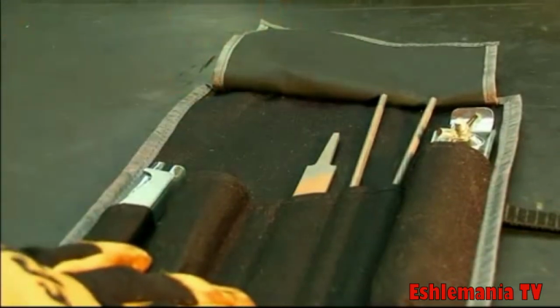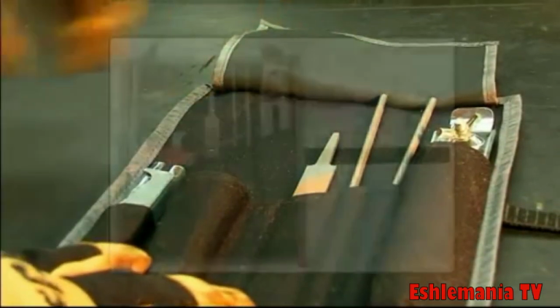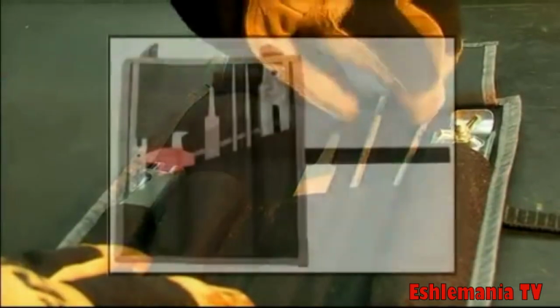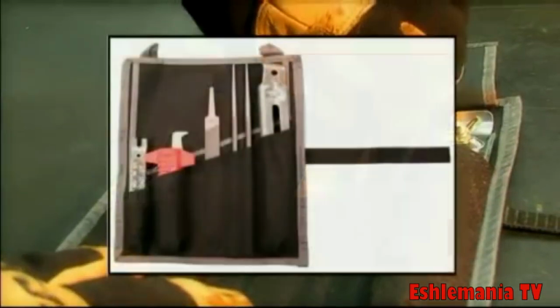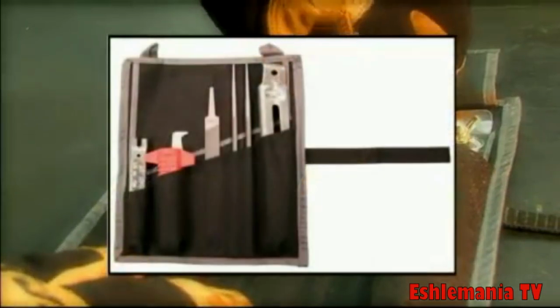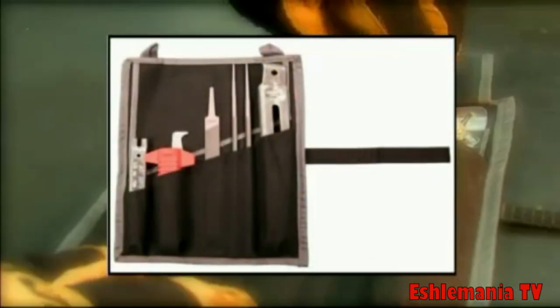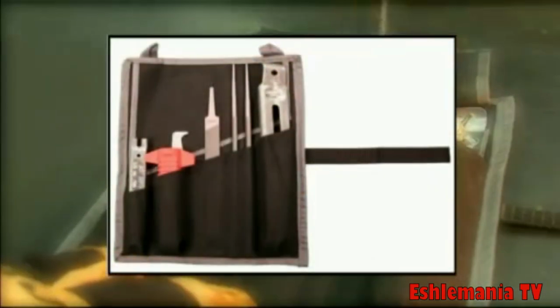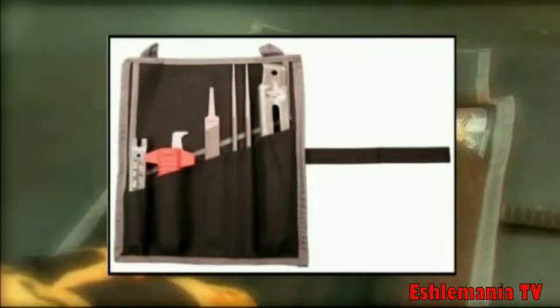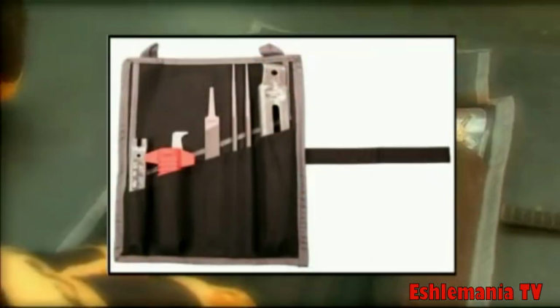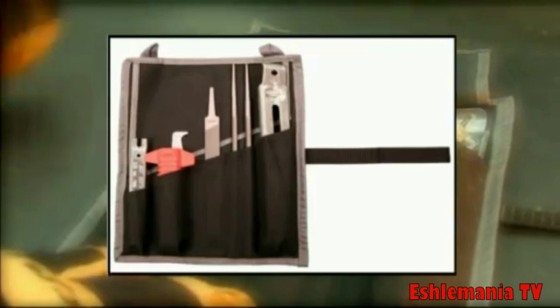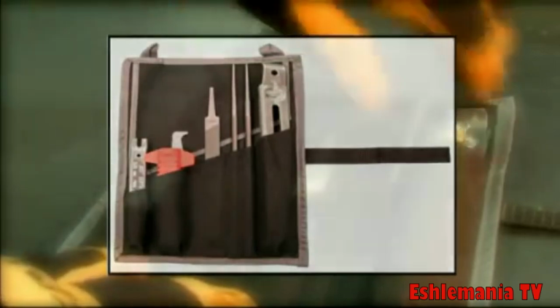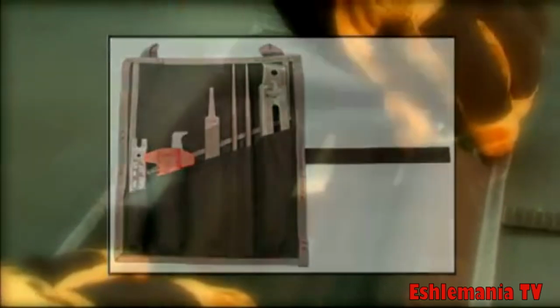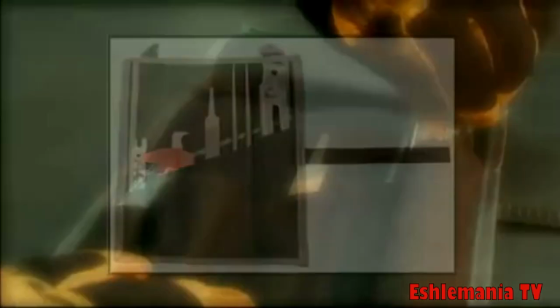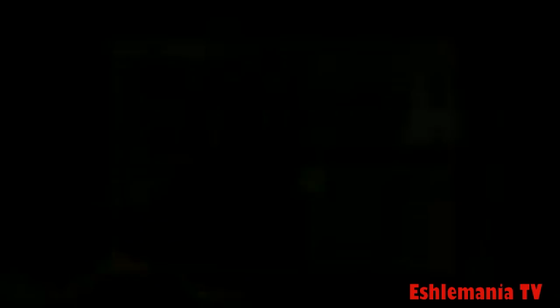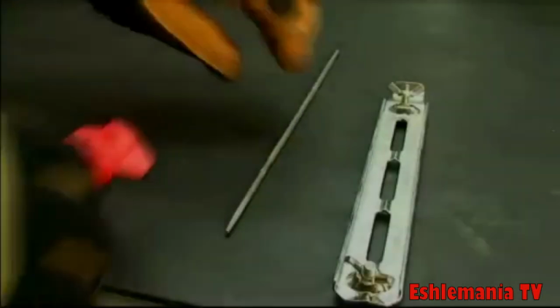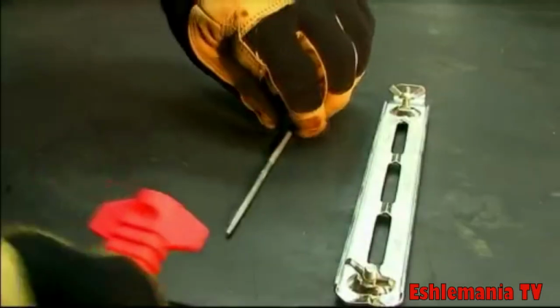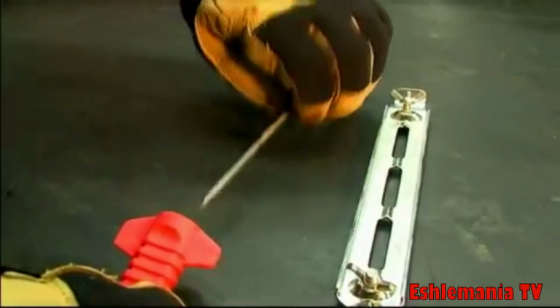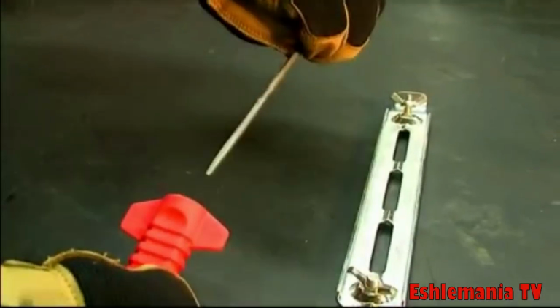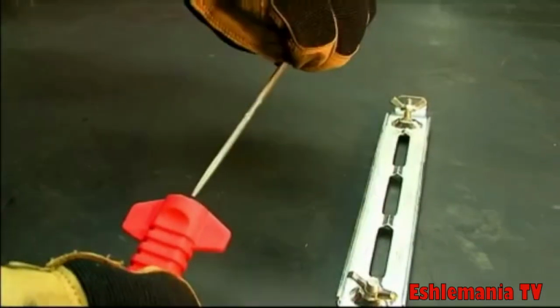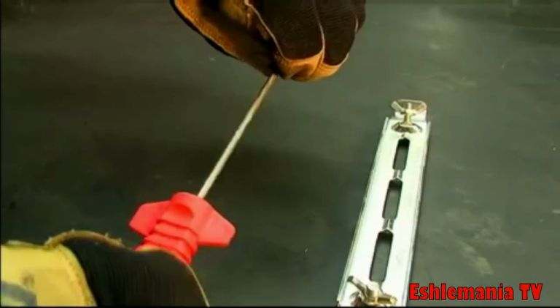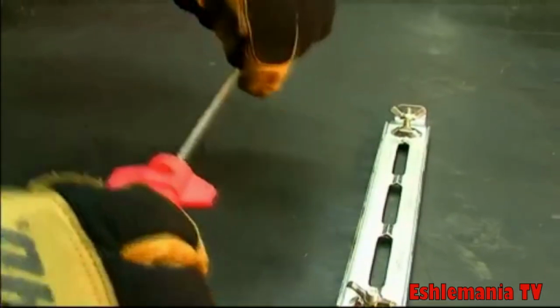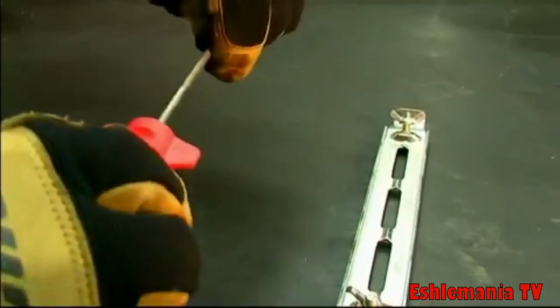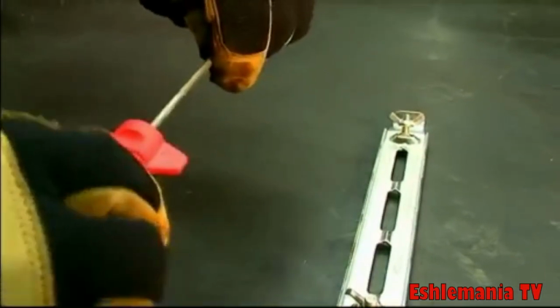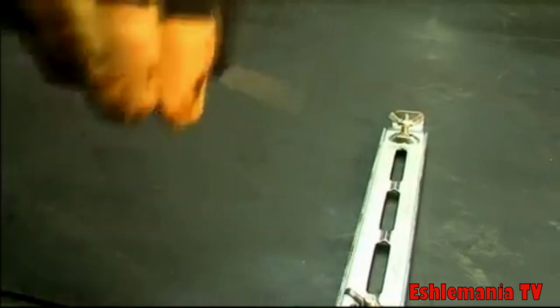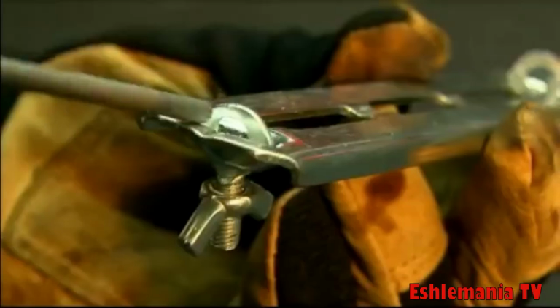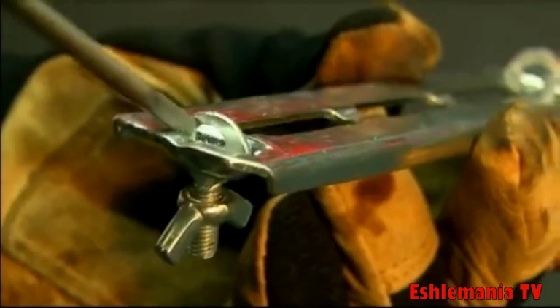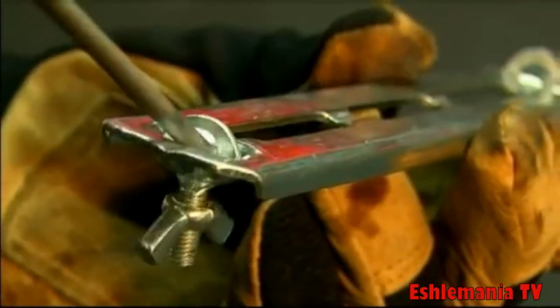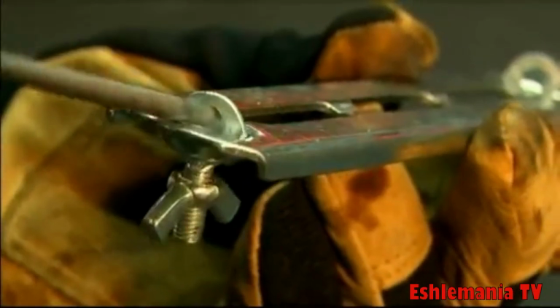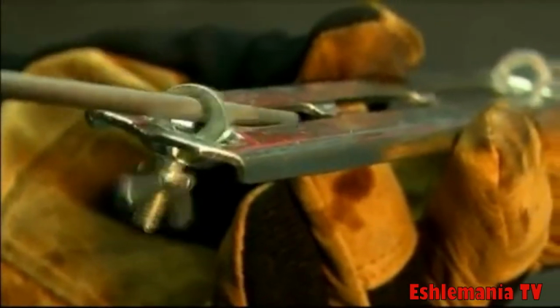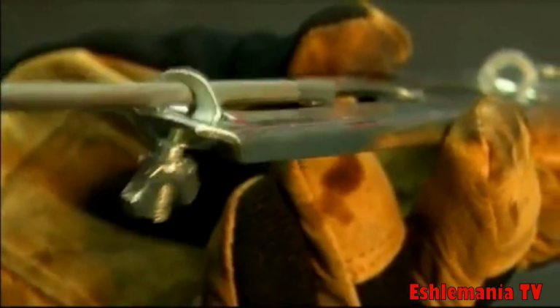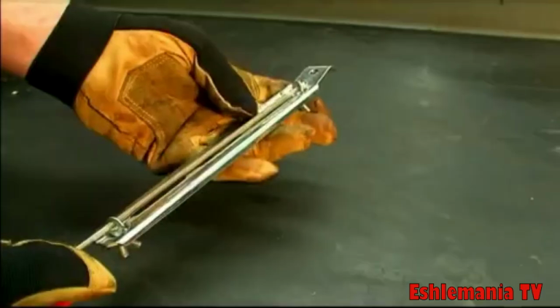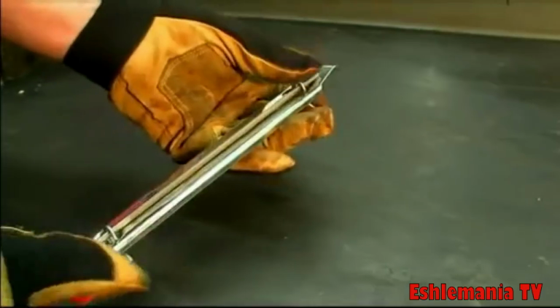The ECHO sharpening kit is simple for anyone to use. To assemble the file guide, insert the file into the file handle, slide the file into the eyelets on the file guide, and tighten the wing nuts.